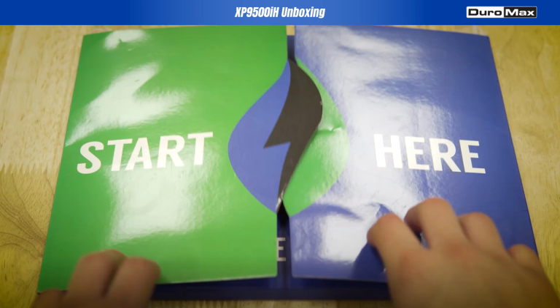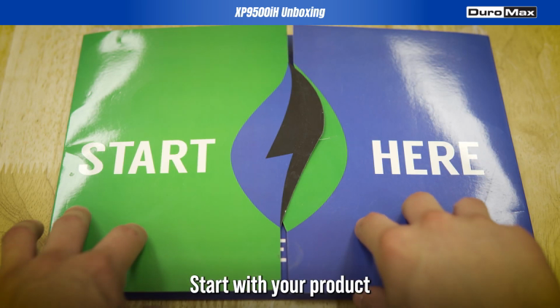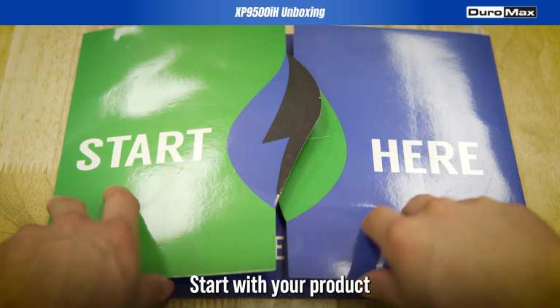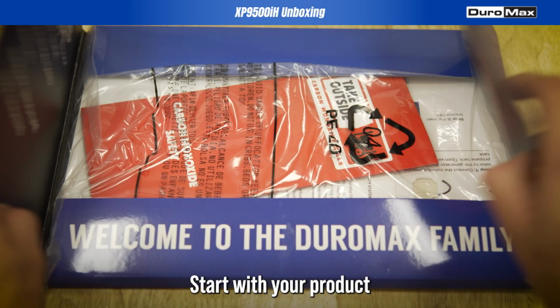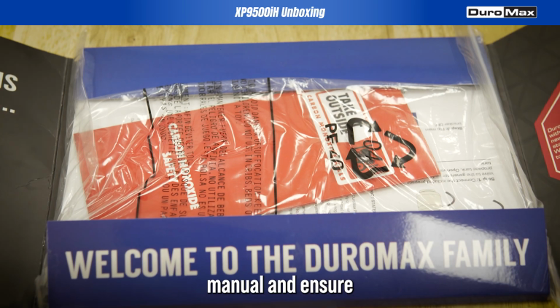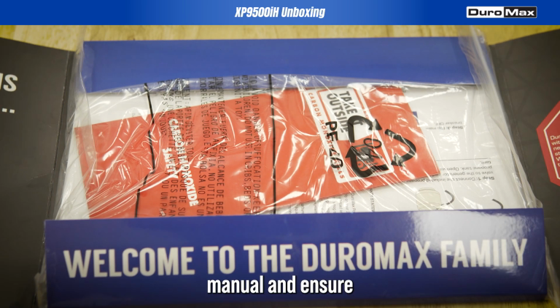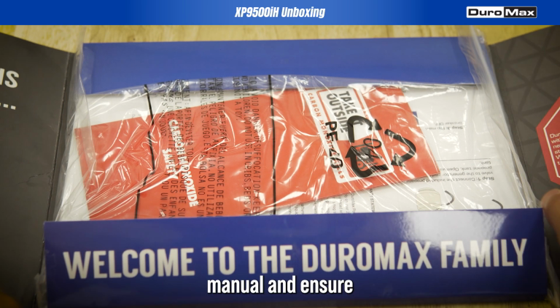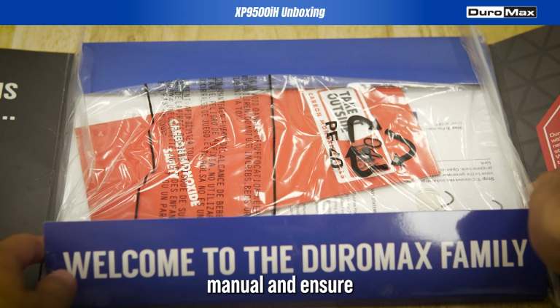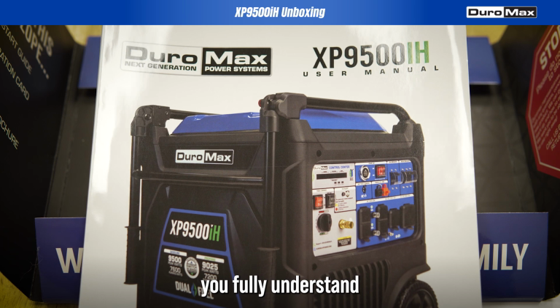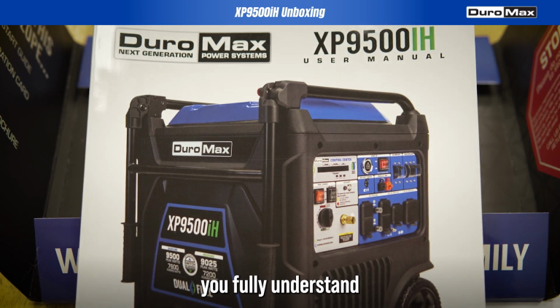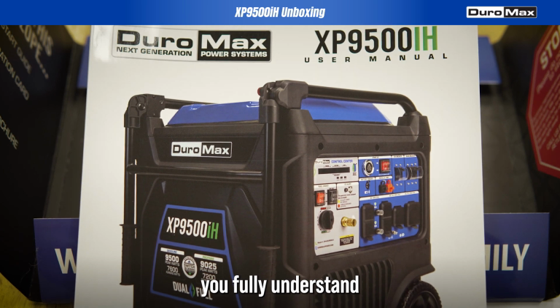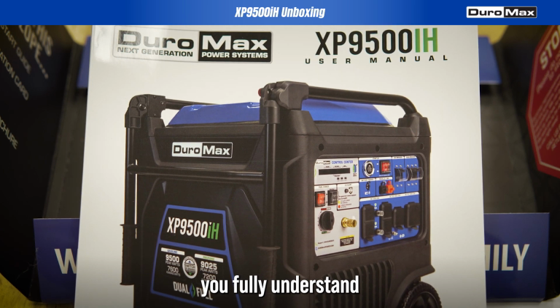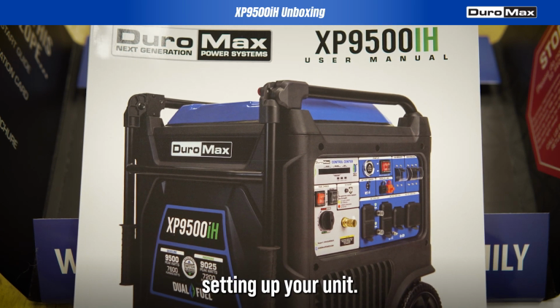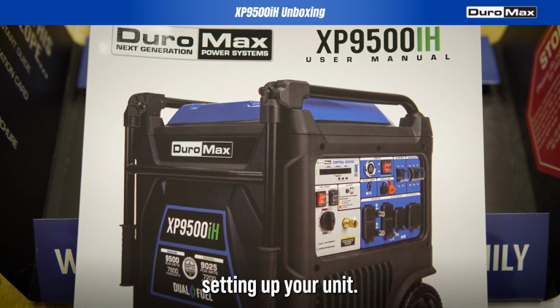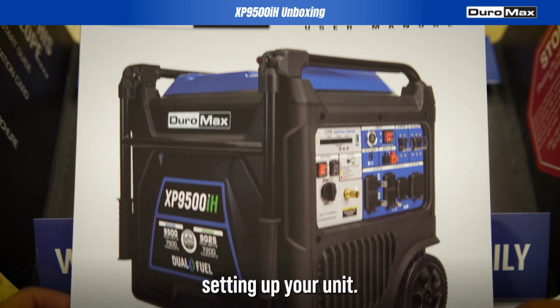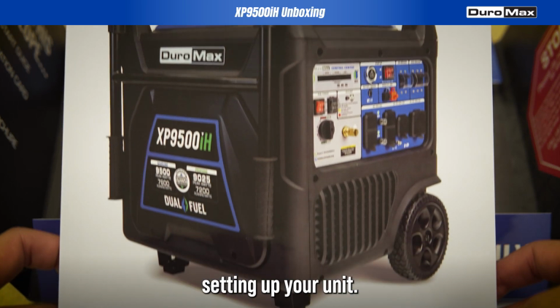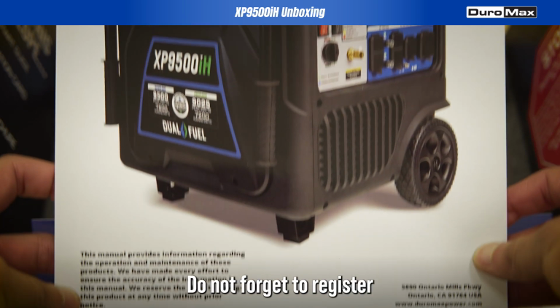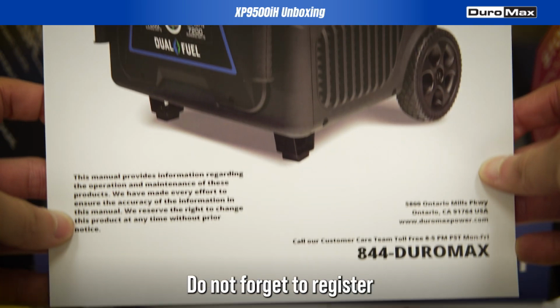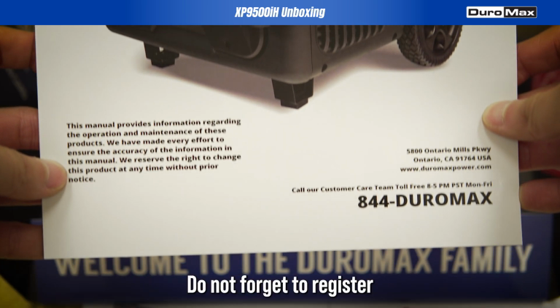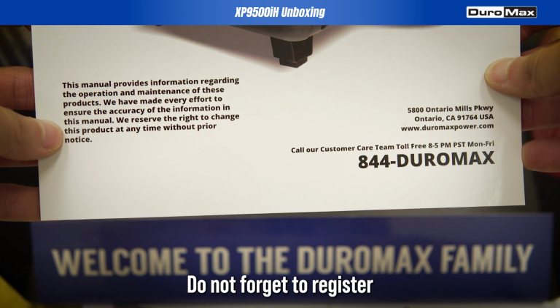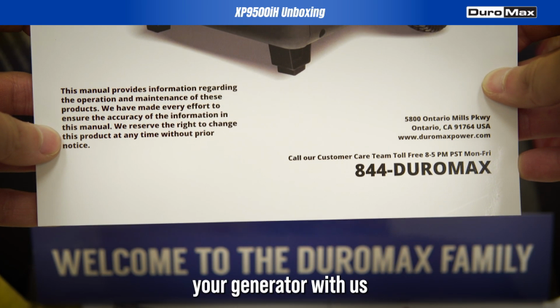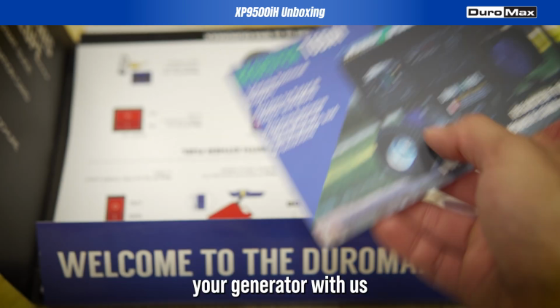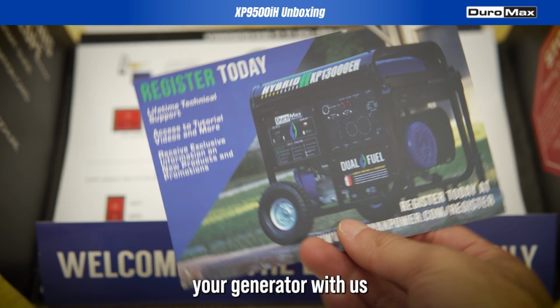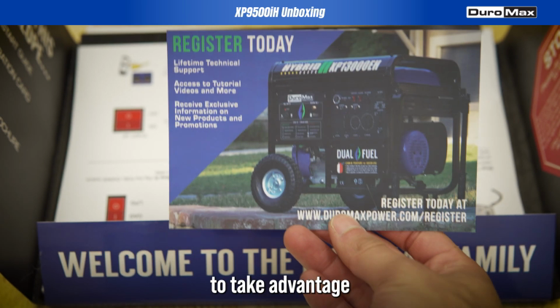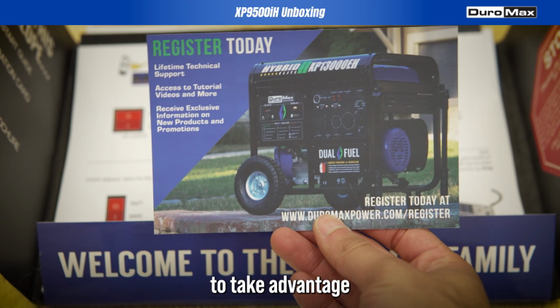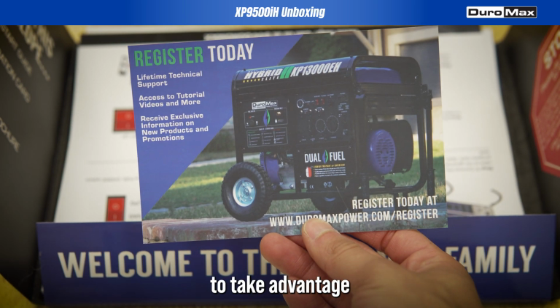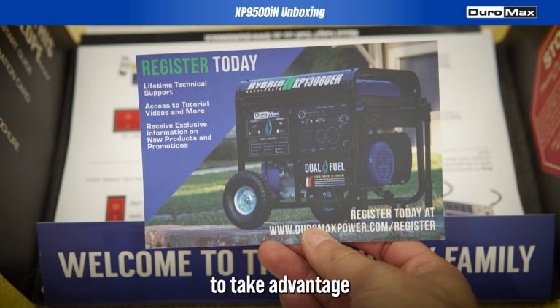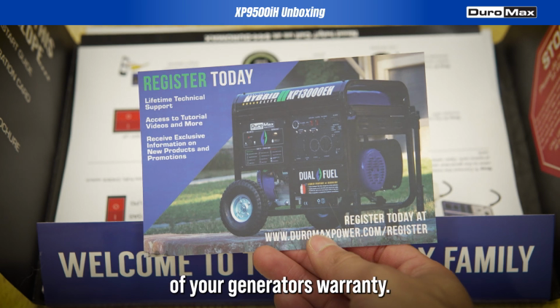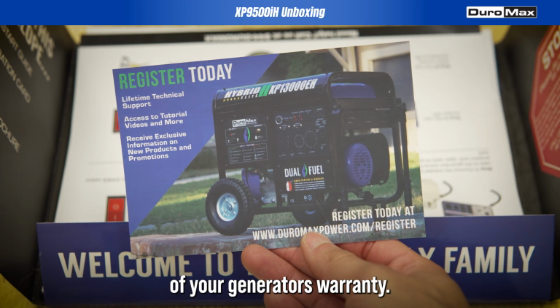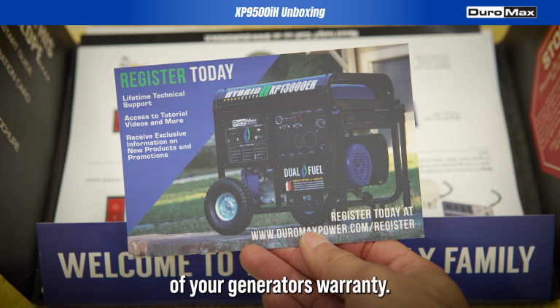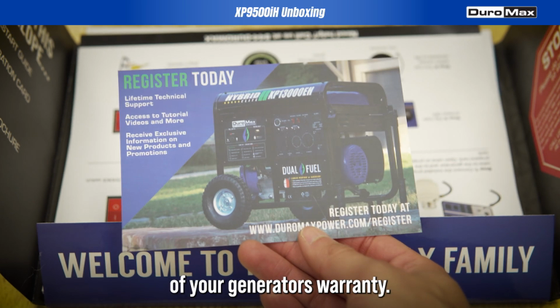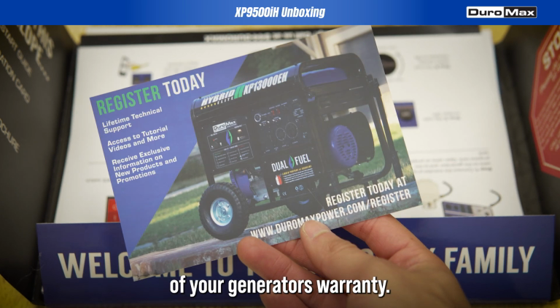Start with your product manual and ensure you fully understand setting up your unit. Do not forget to register your generator with us to take advantage of your generator's warranty.